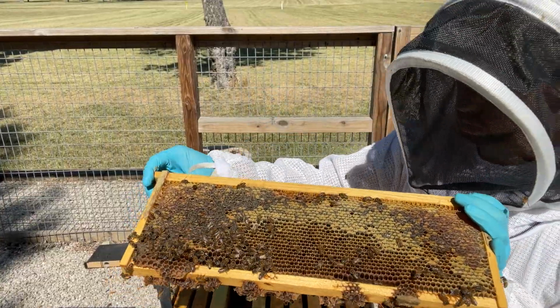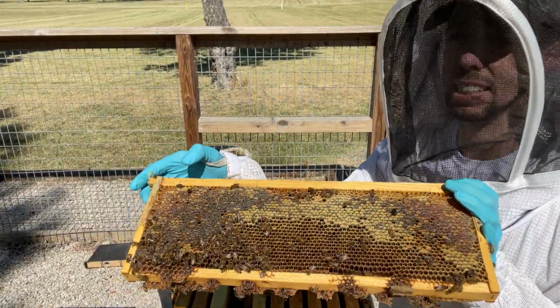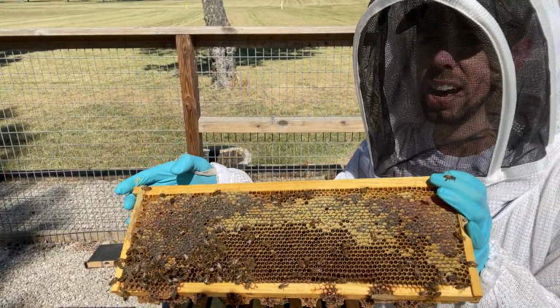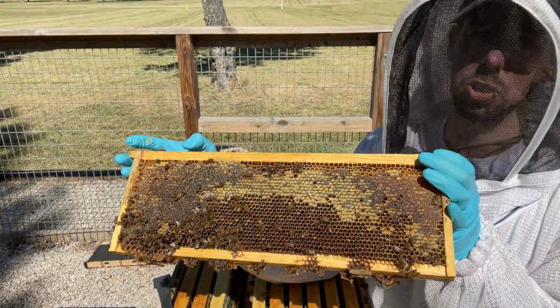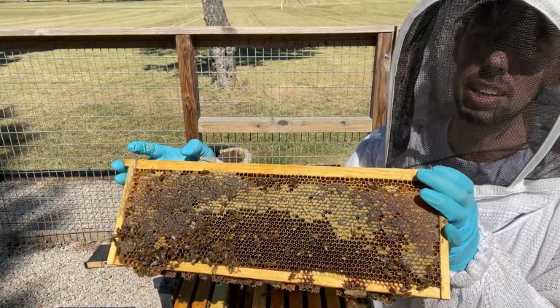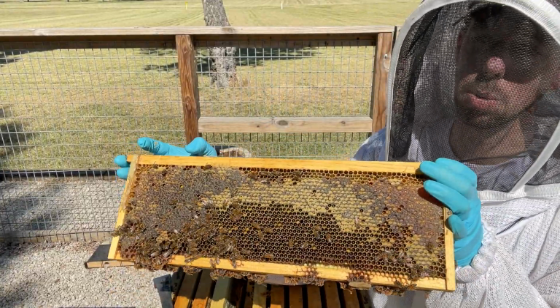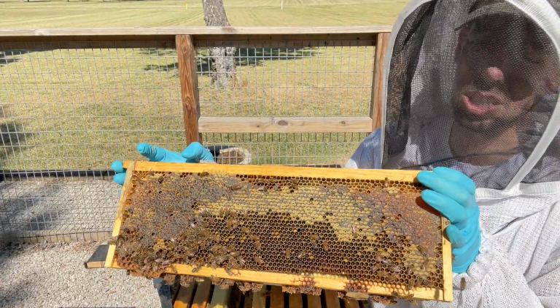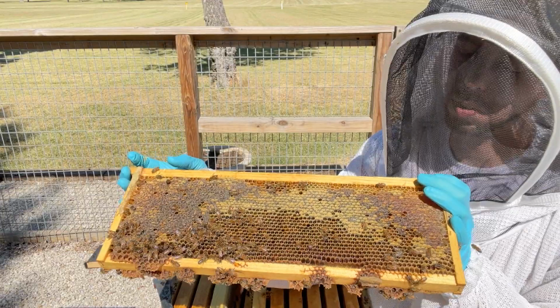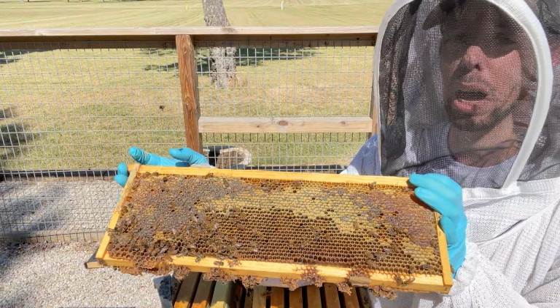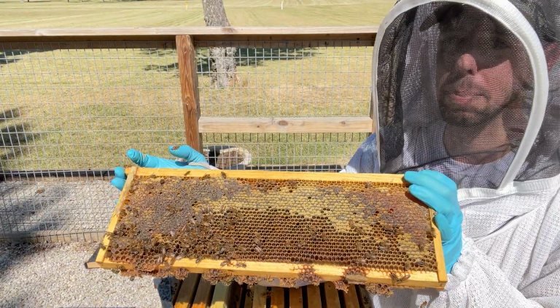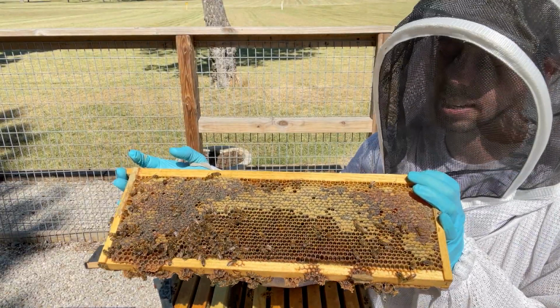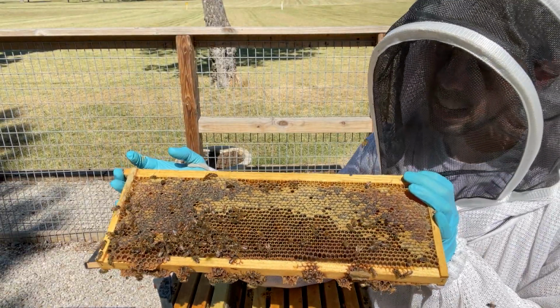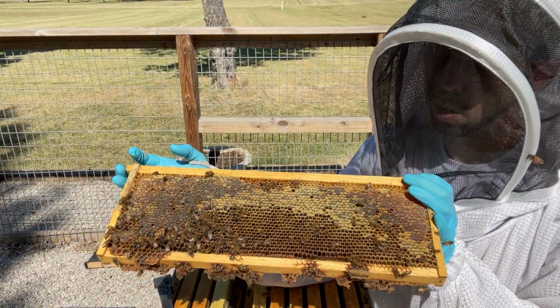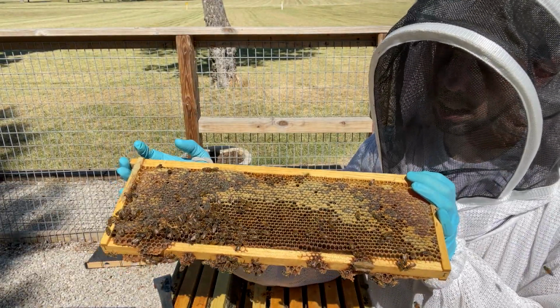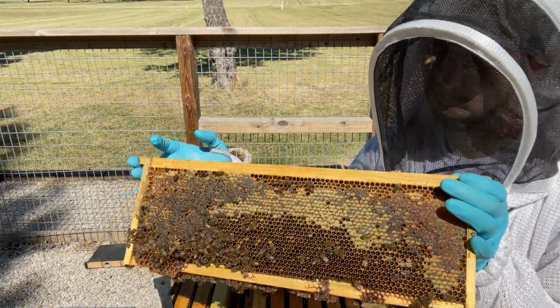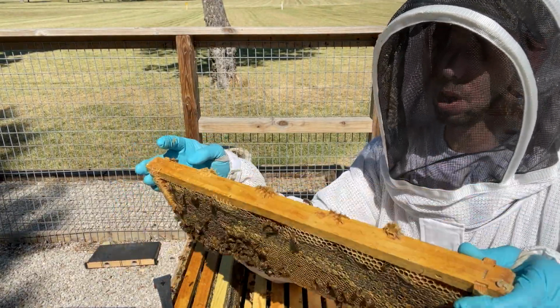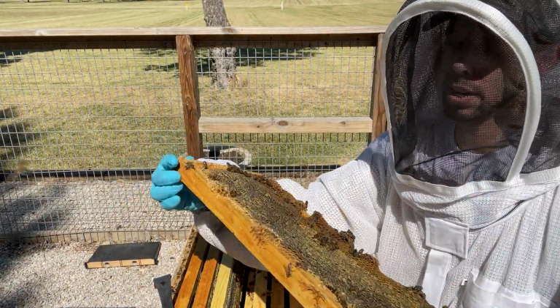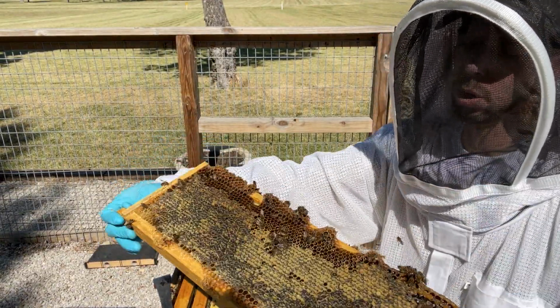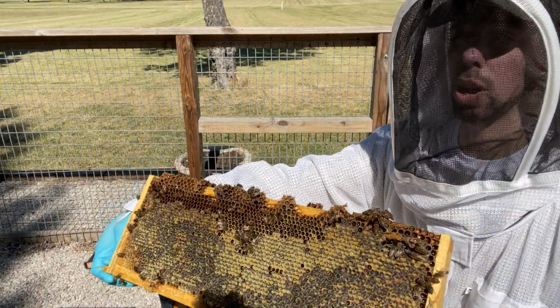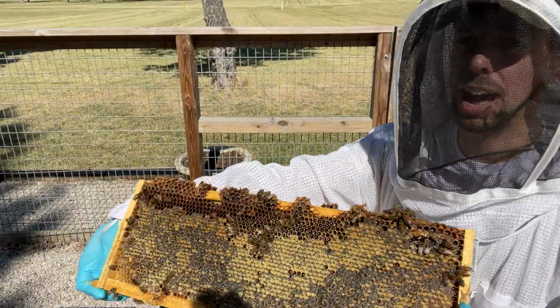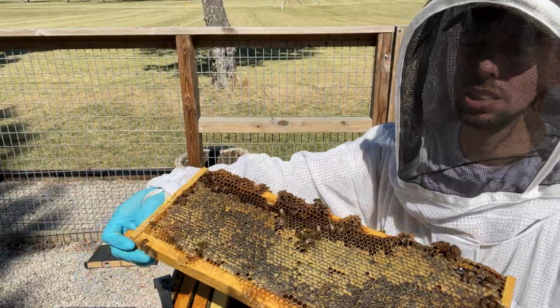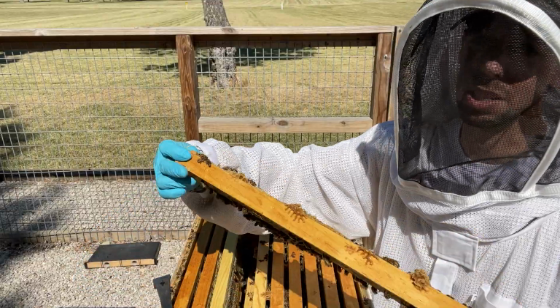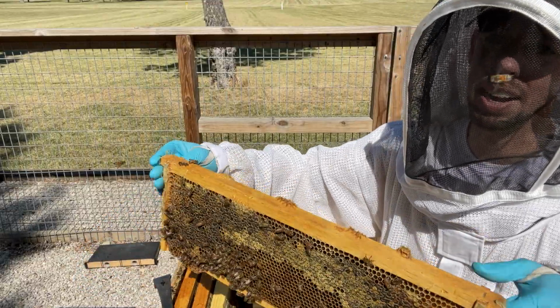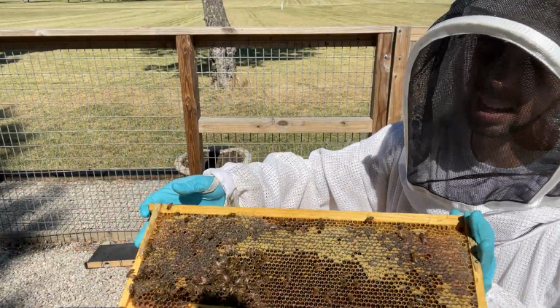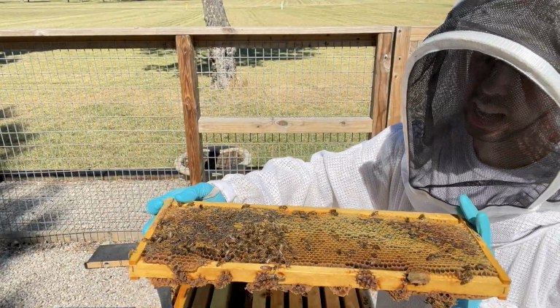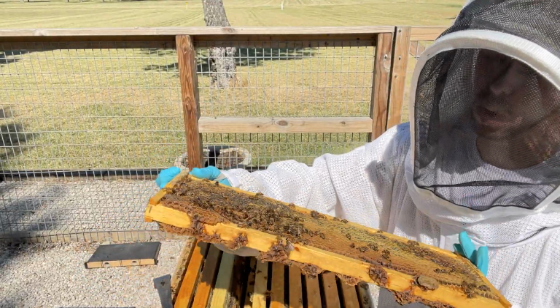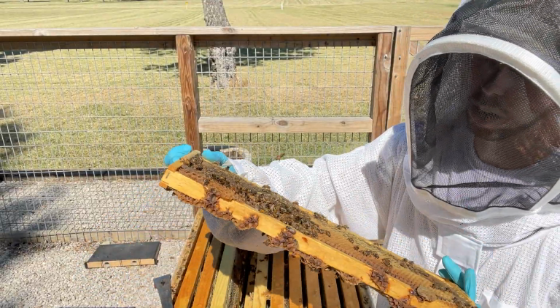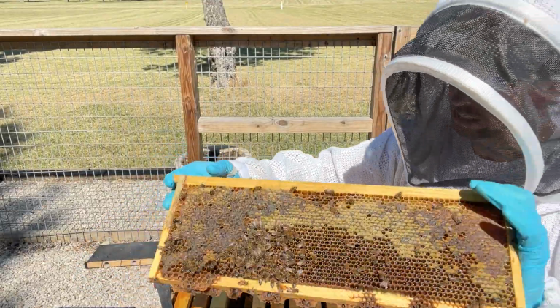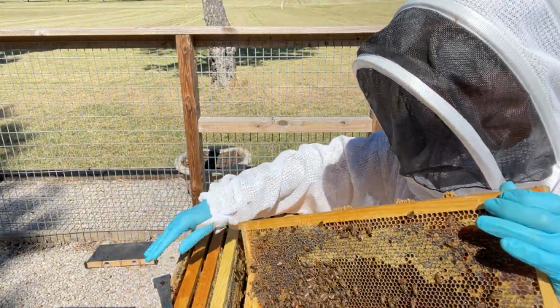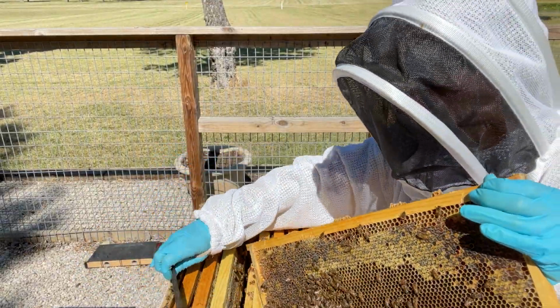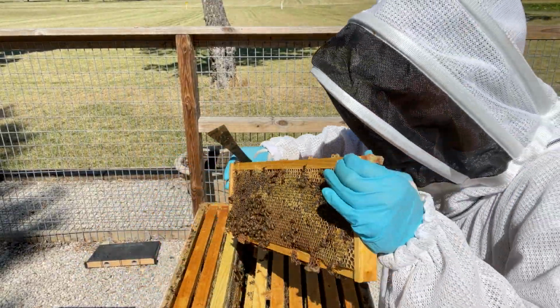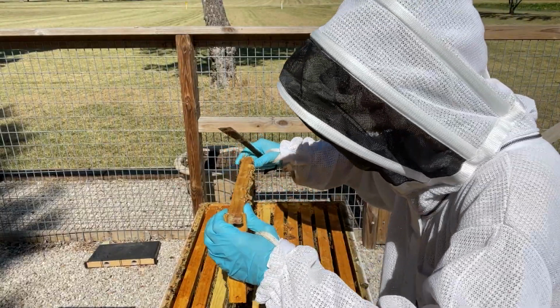When it gets this hot and this dry, the bees just often stop capping honey. I'm not worried when most of the frame is capped and it's hot and dry outside. I would go ahead and harvest this even if it's not fully capped over.